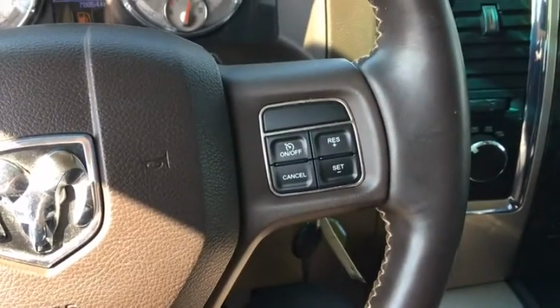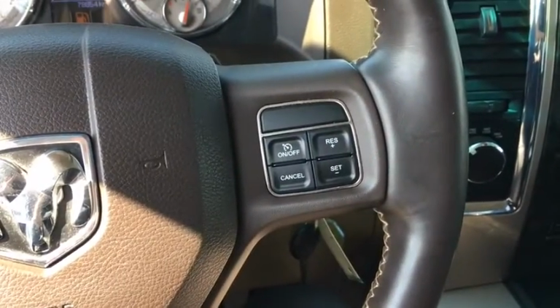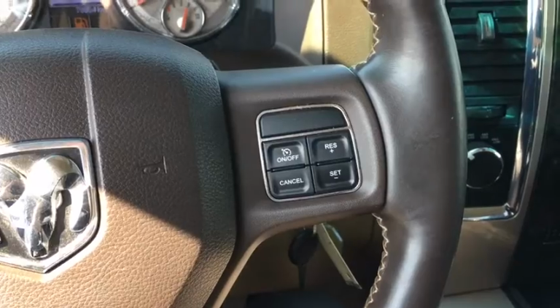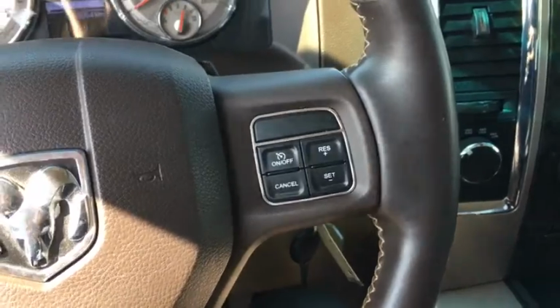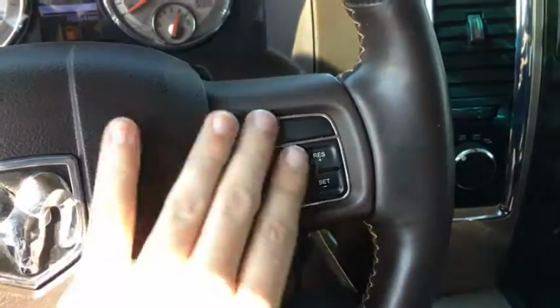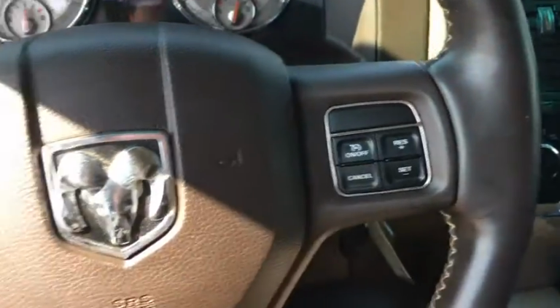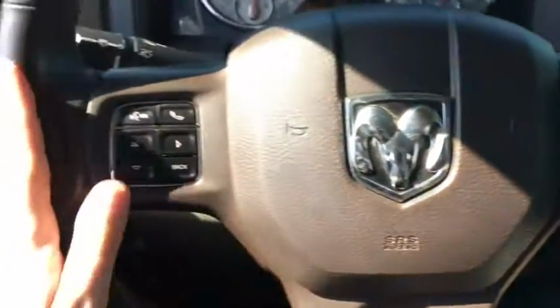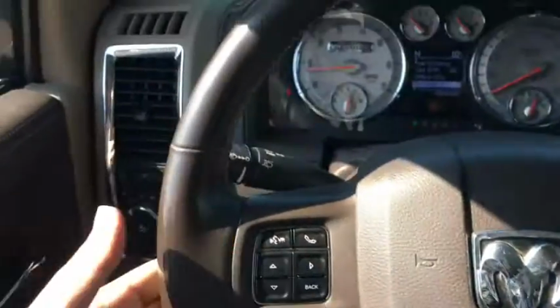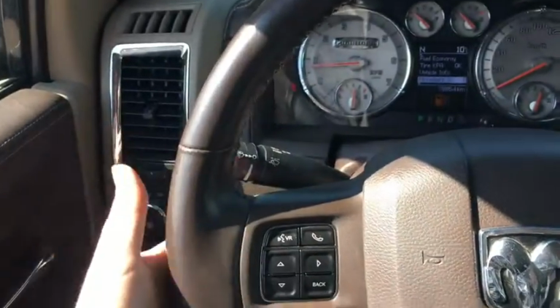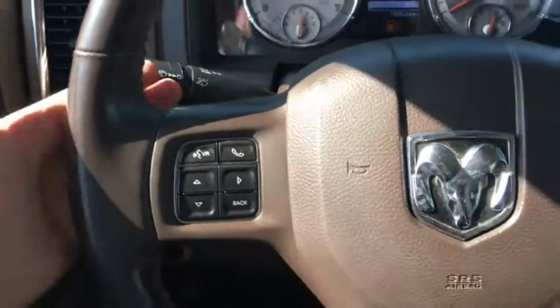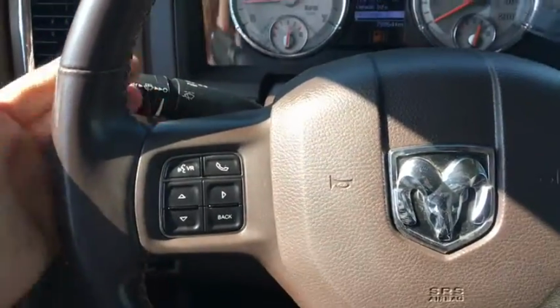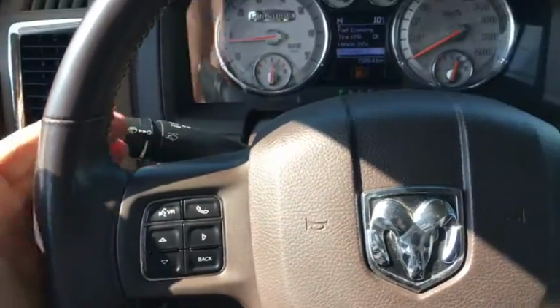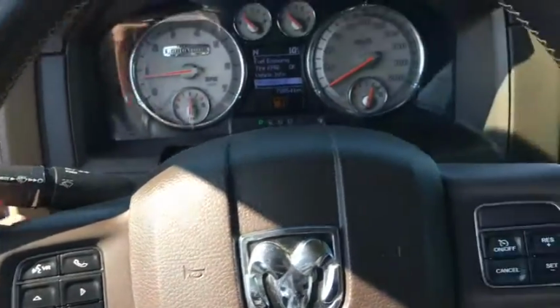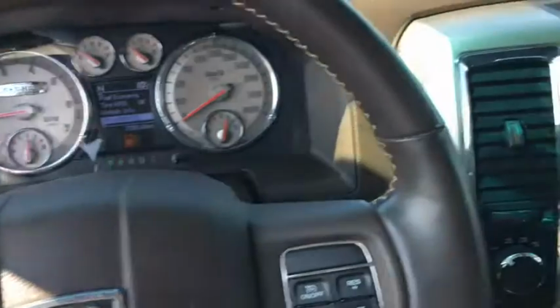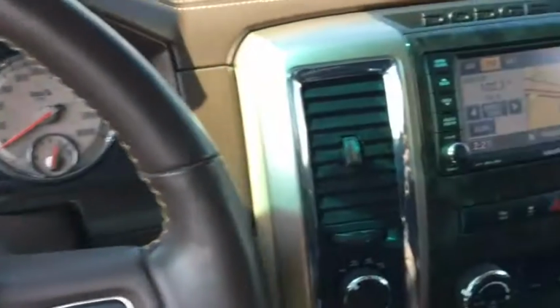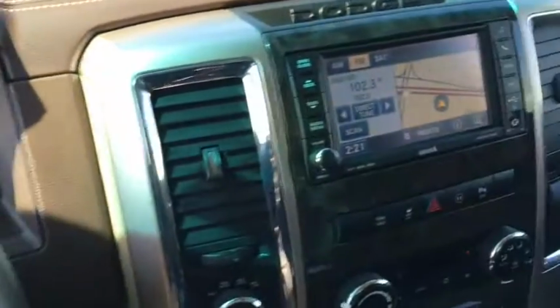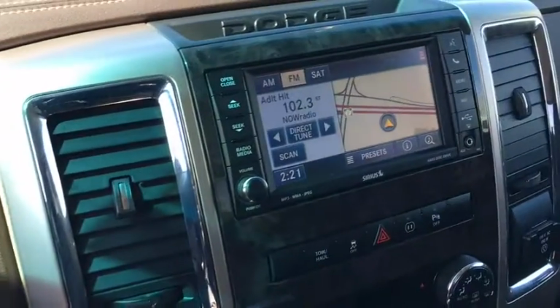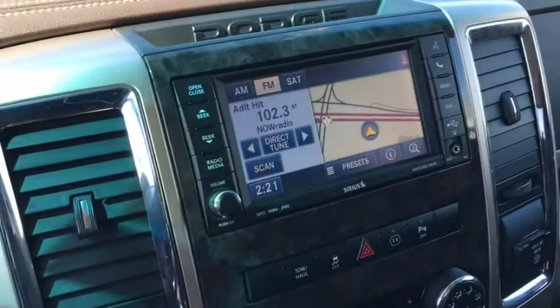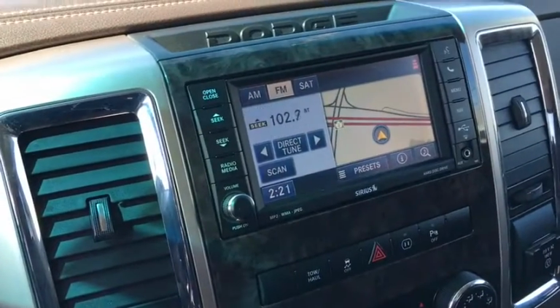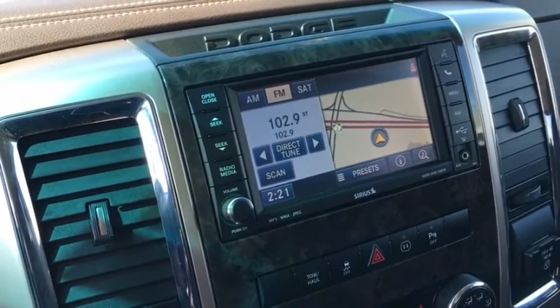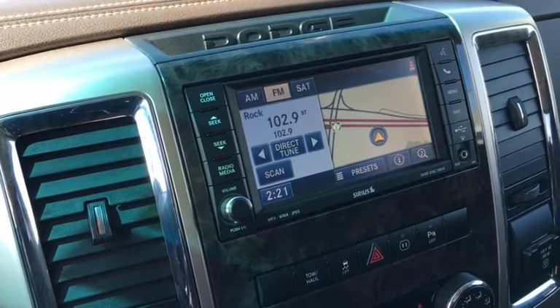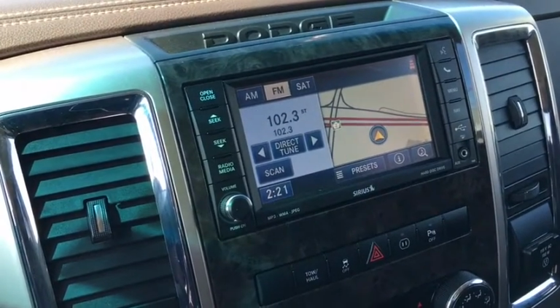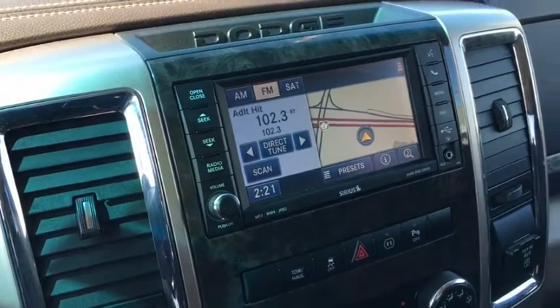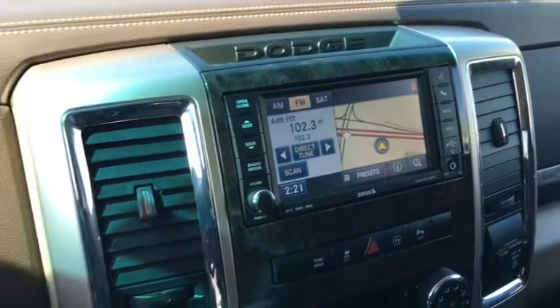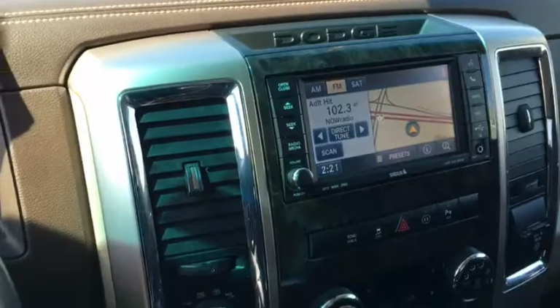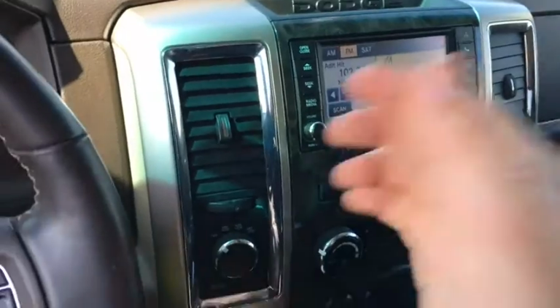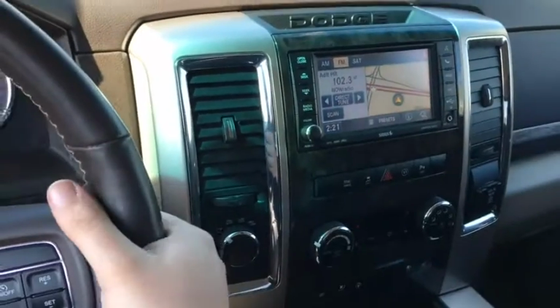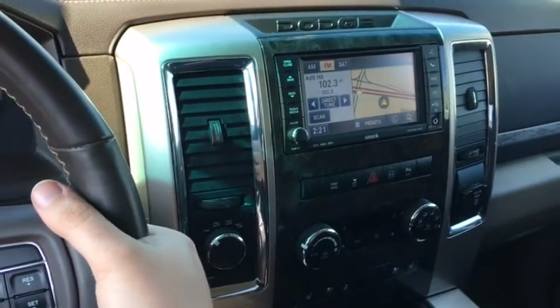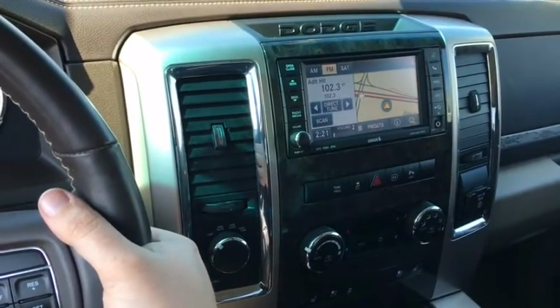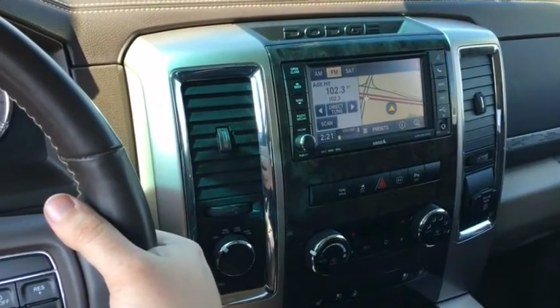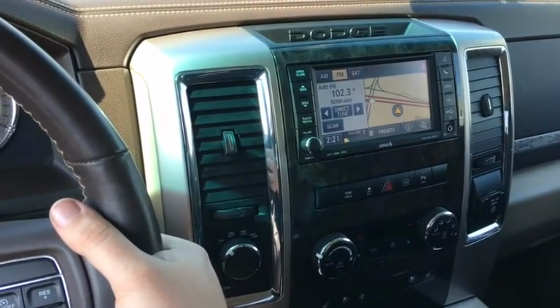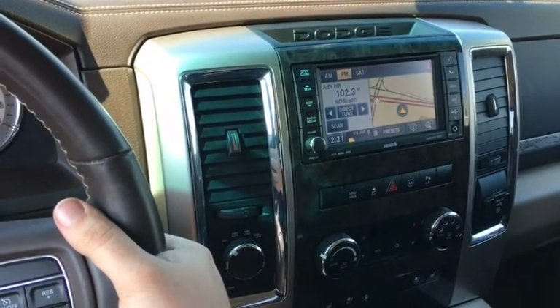And you do have your cruise control here. On the backs of the steering wheel — very sneaky sneaky — you got some buttons. You can change the radio station there, and as well on the right side, change the volume.